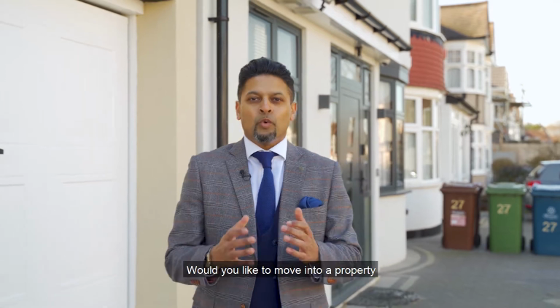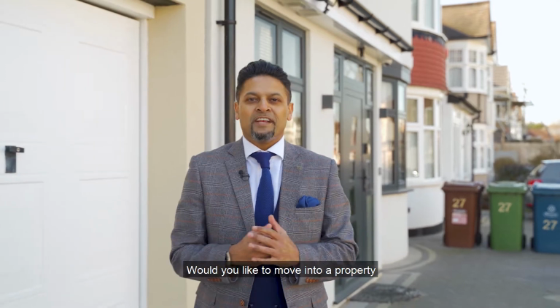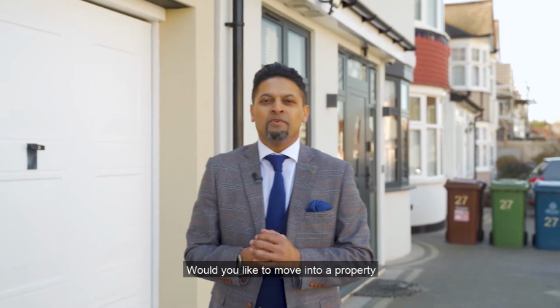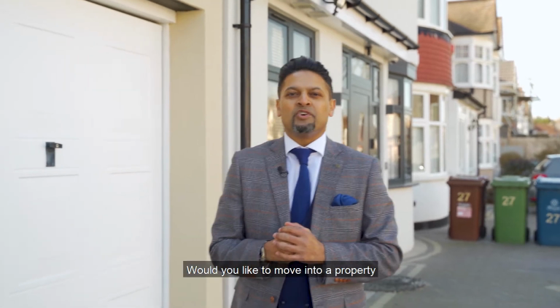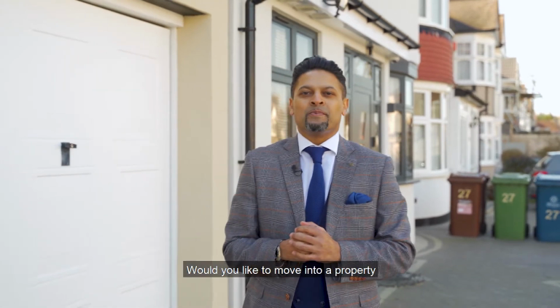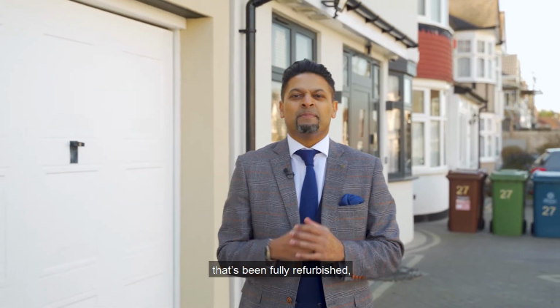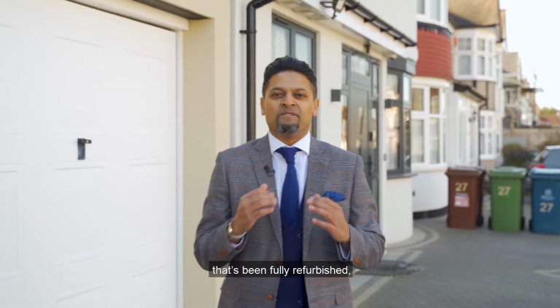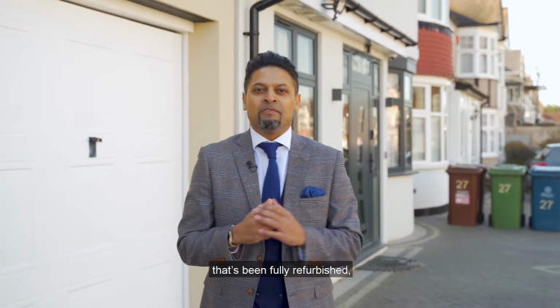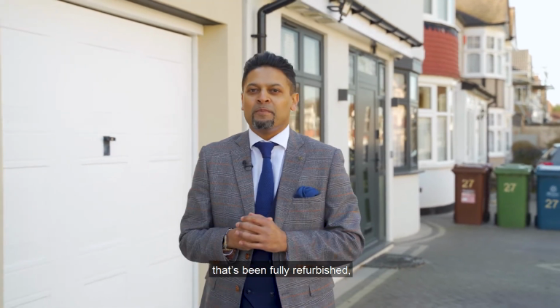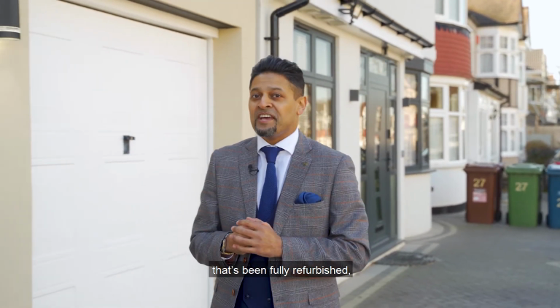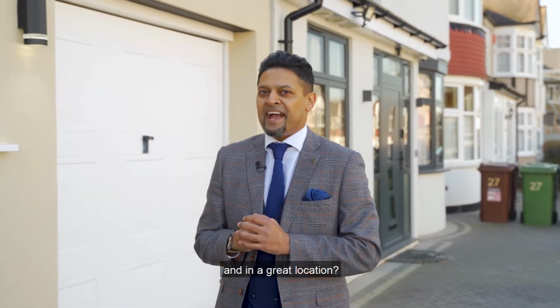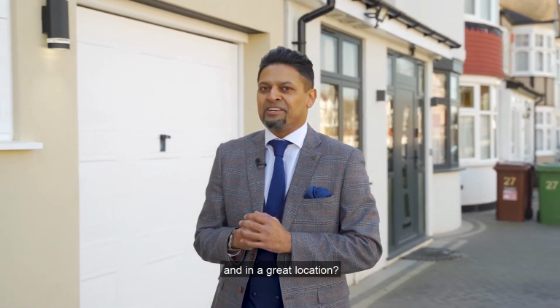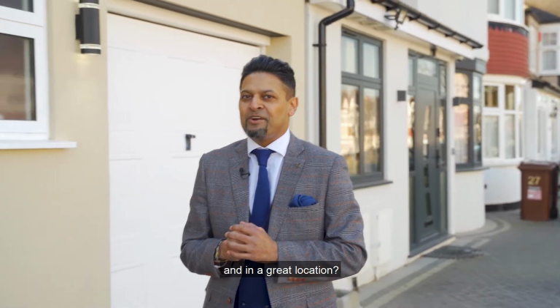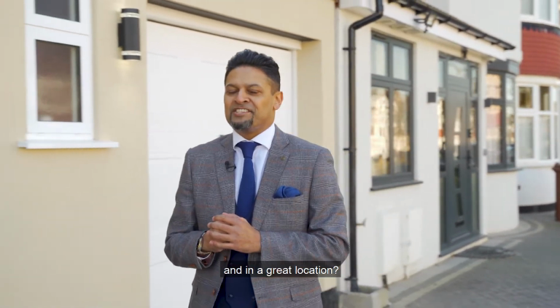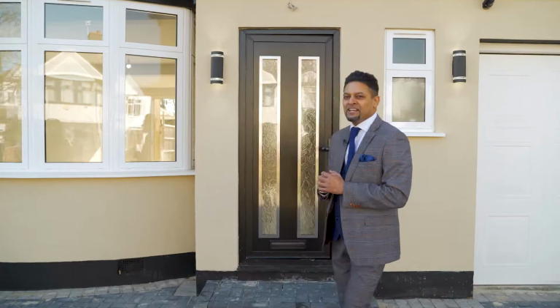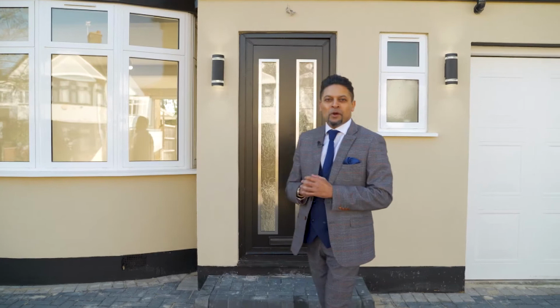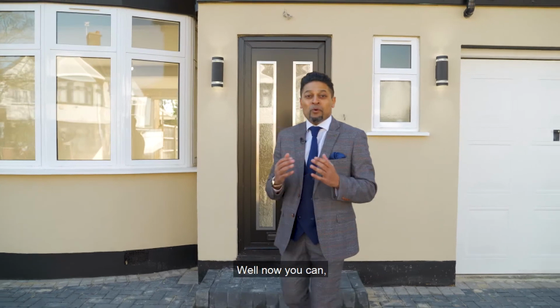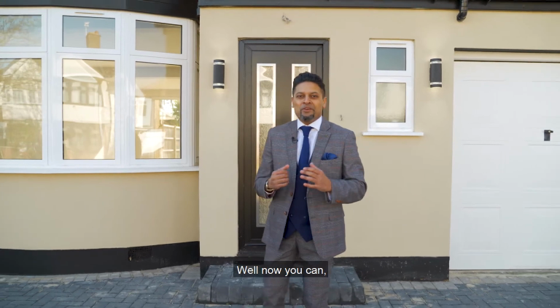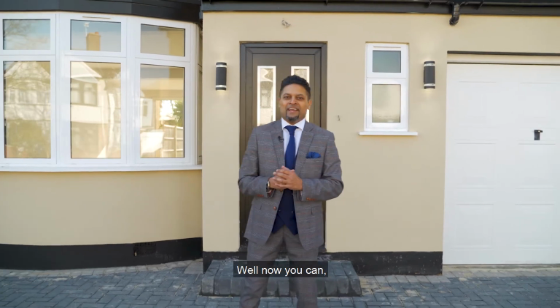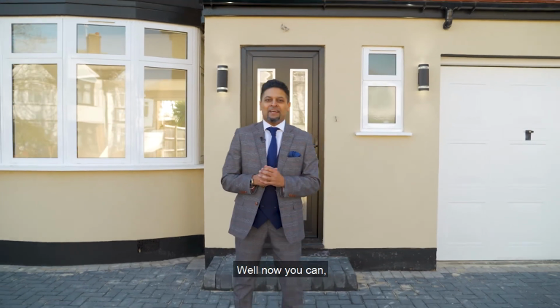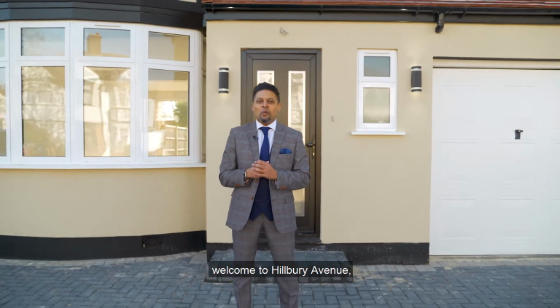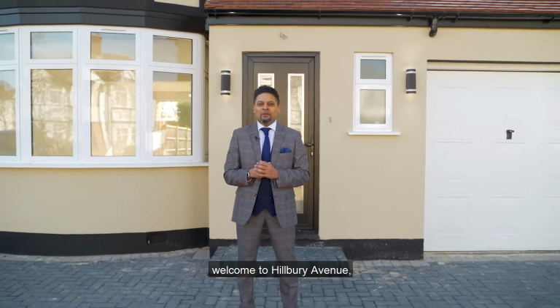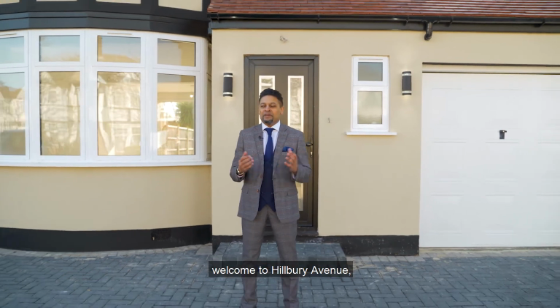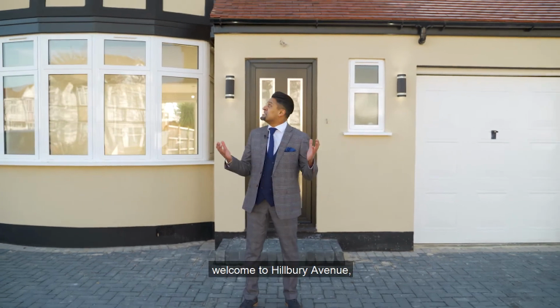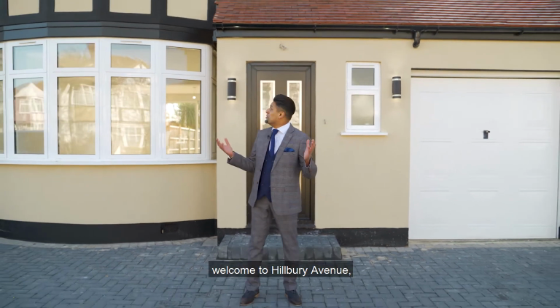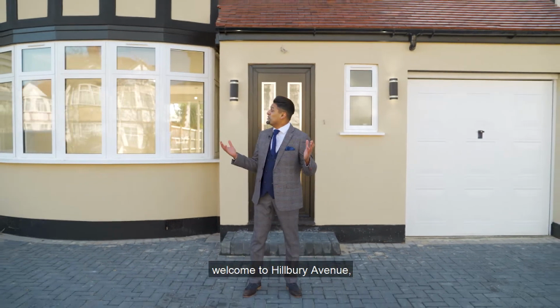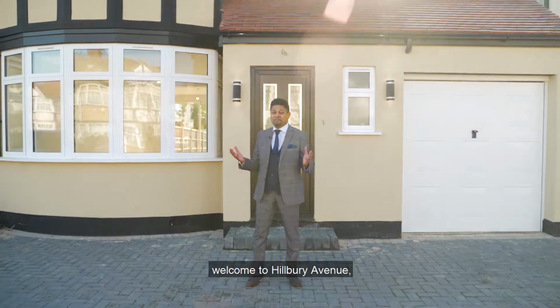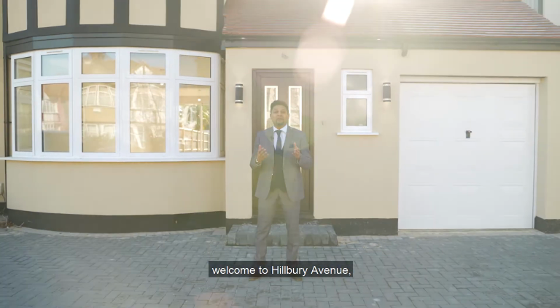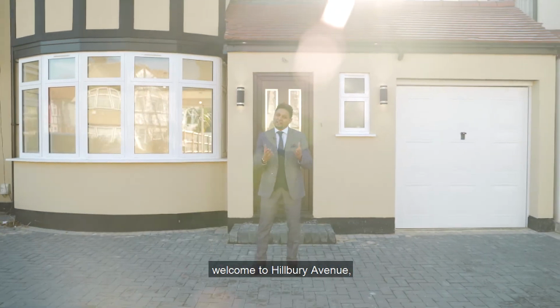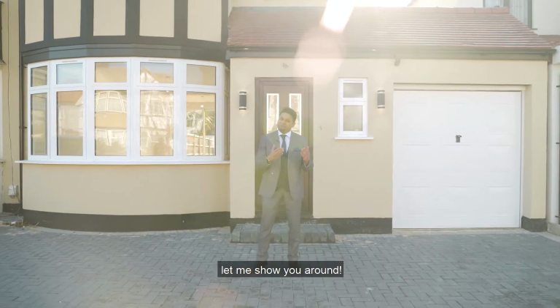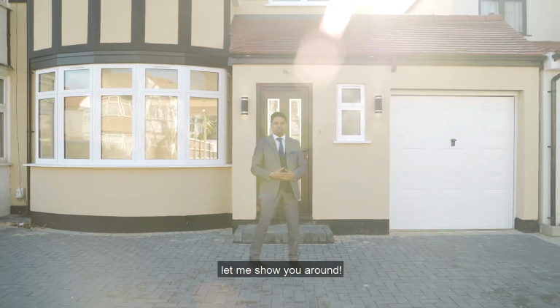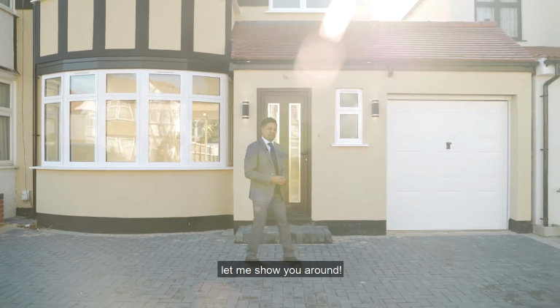Would you like to move into a property that's been fully refurbished and in a great location? Well now you can. Welcome to Hillbree Avenue. Let me show you around.